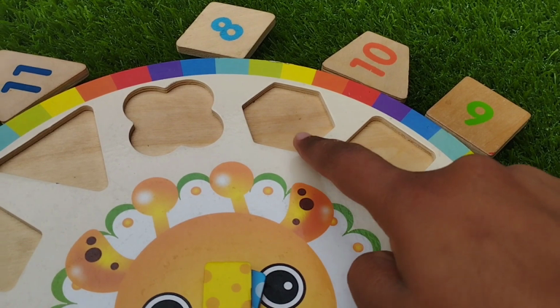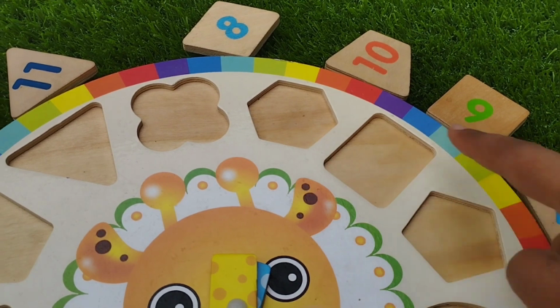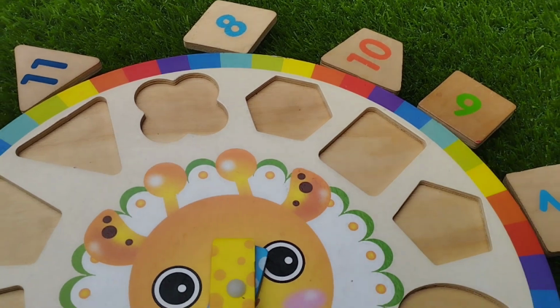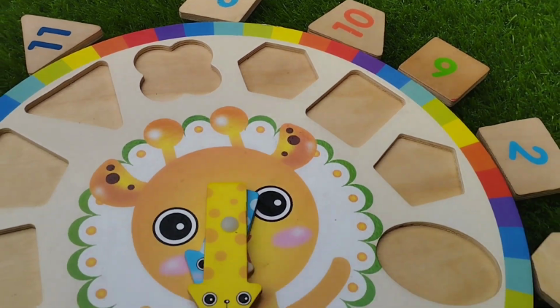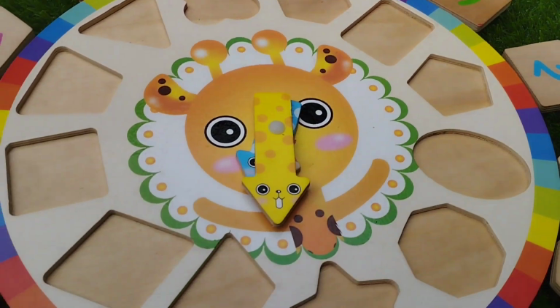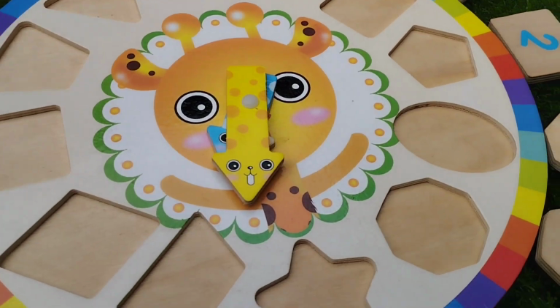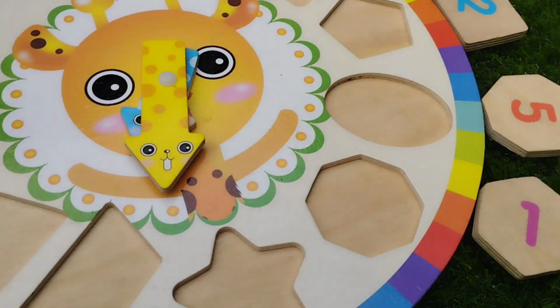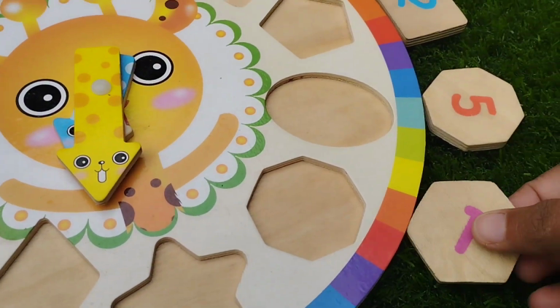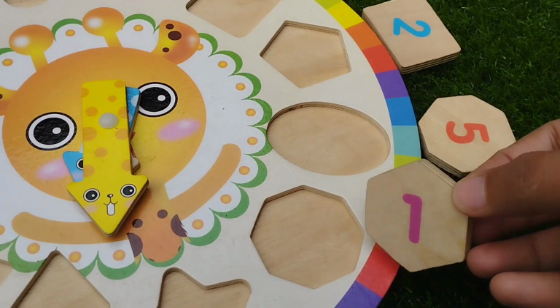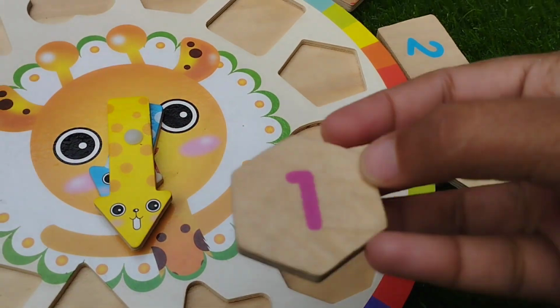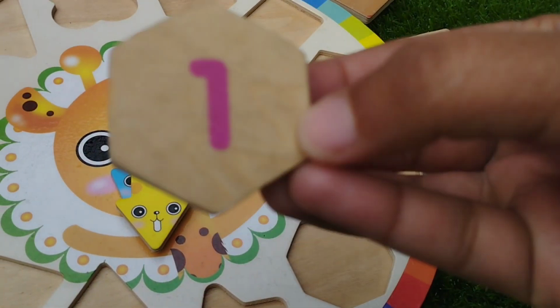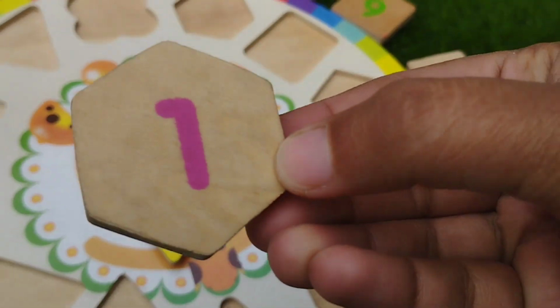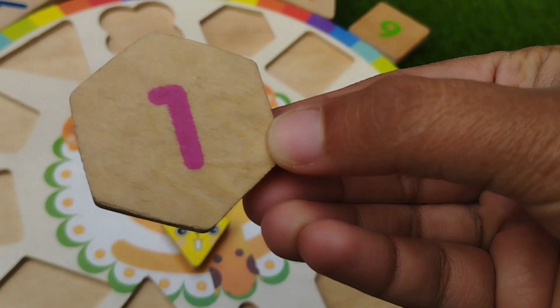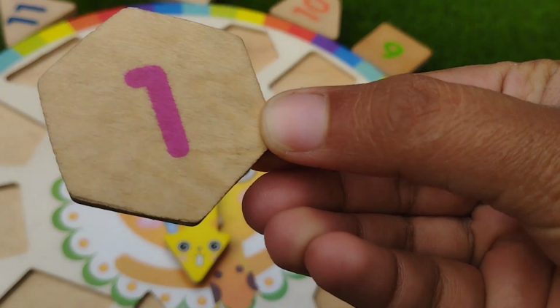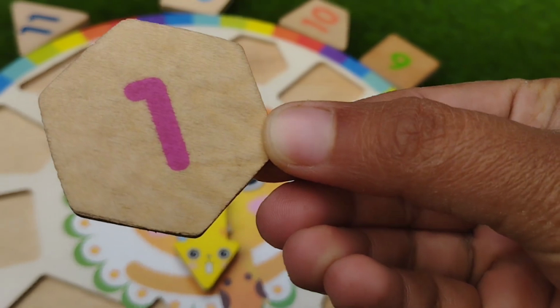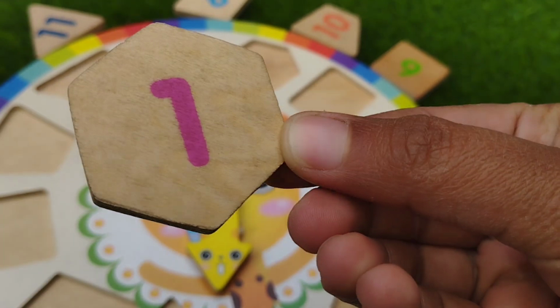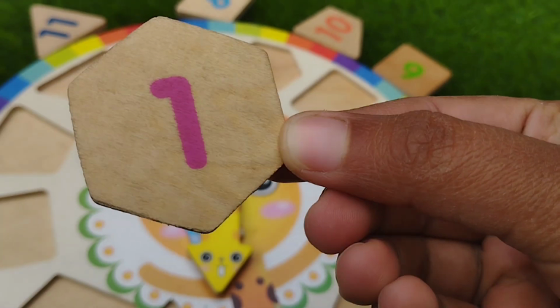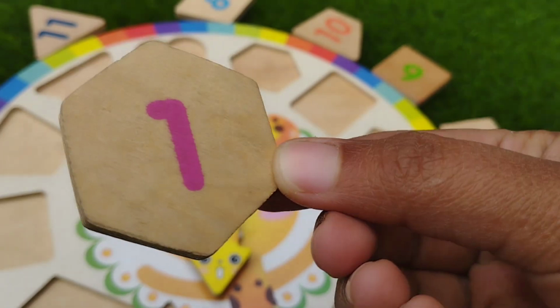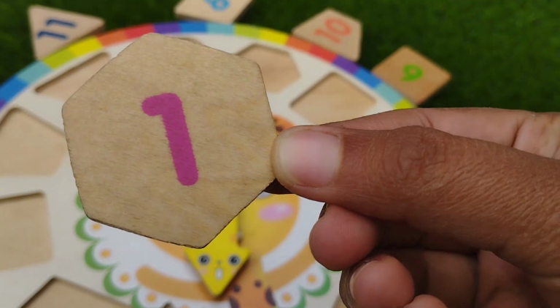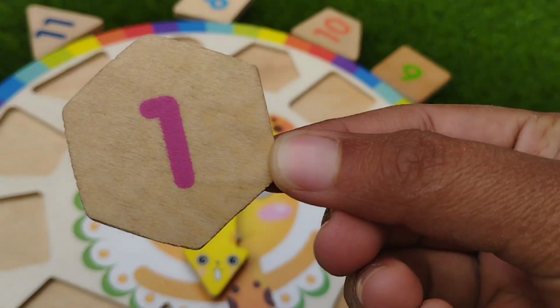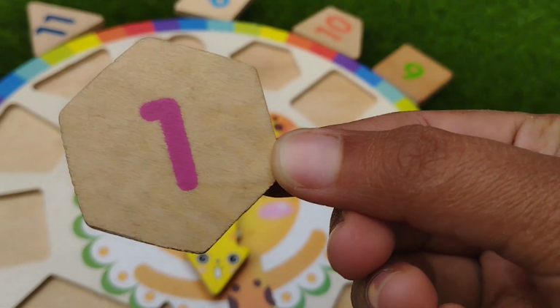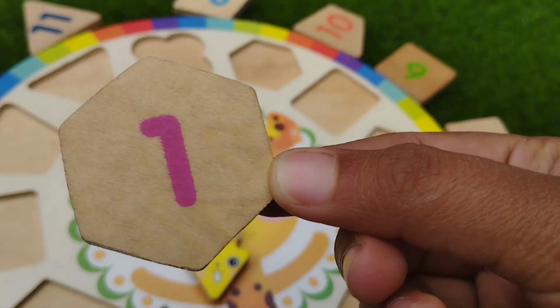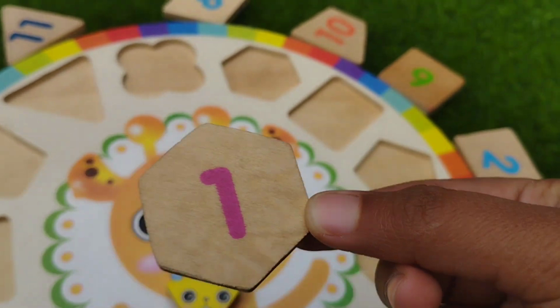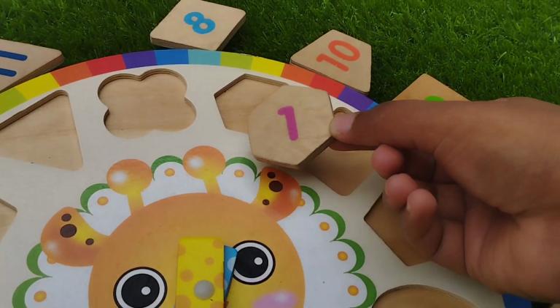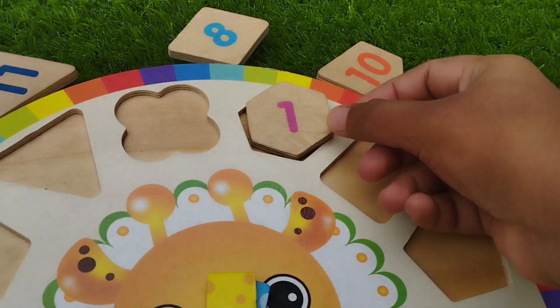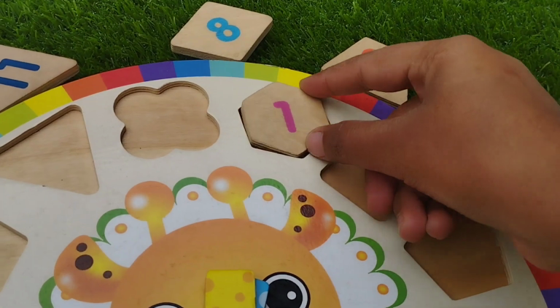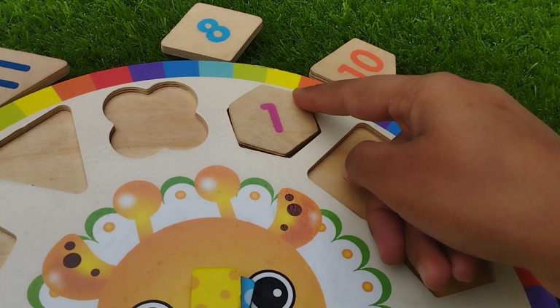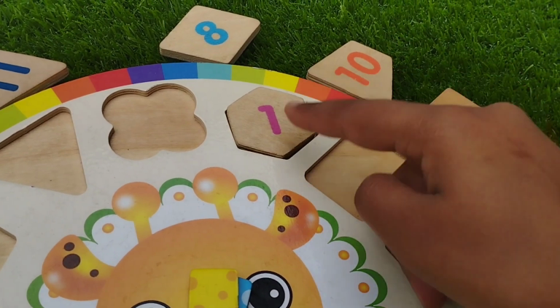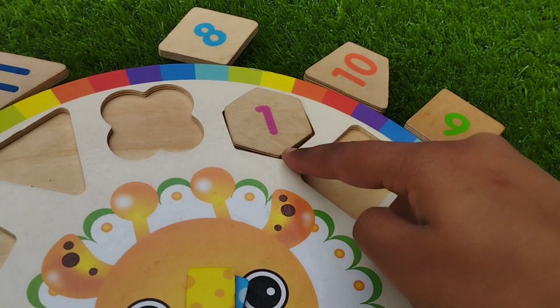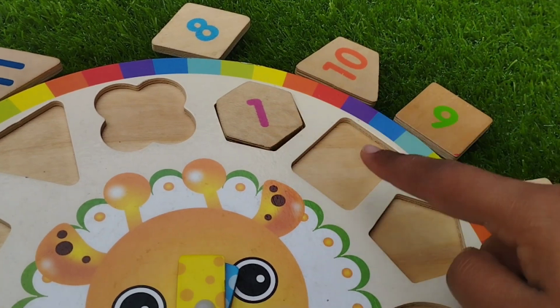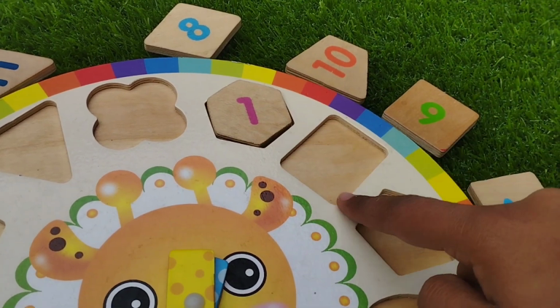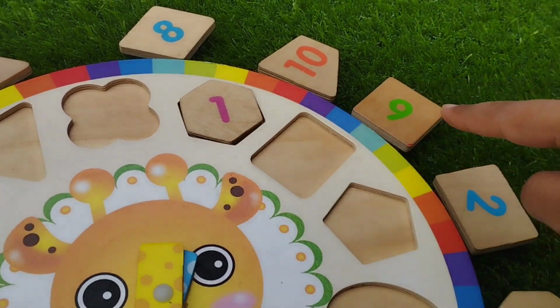The first shape is hexa coin. Where is hexa coin? This is hexa coin. The number is one.